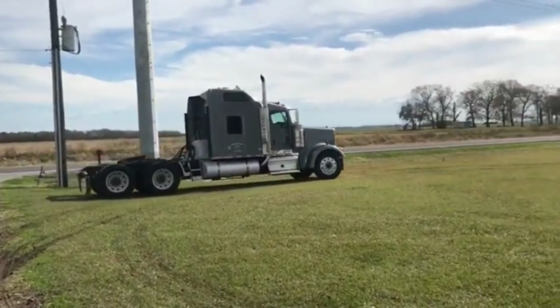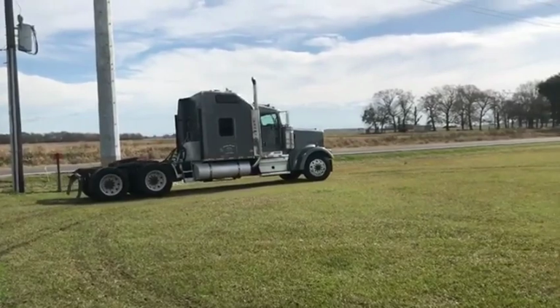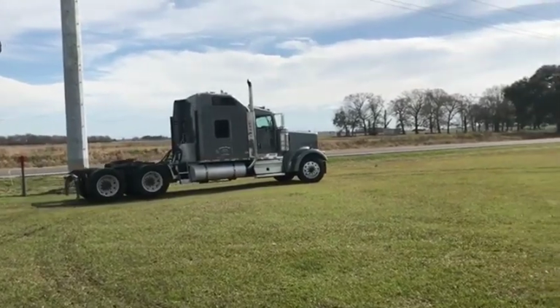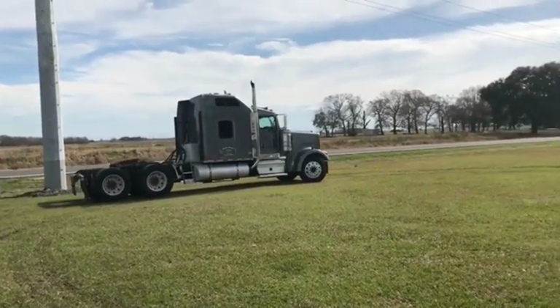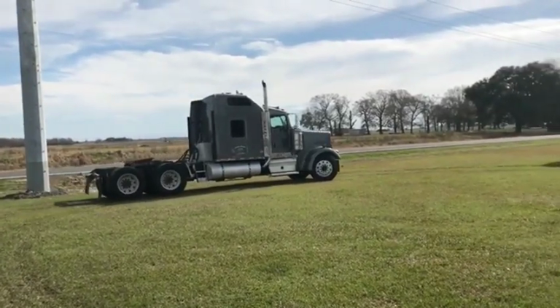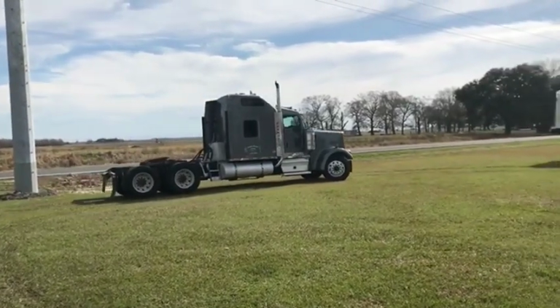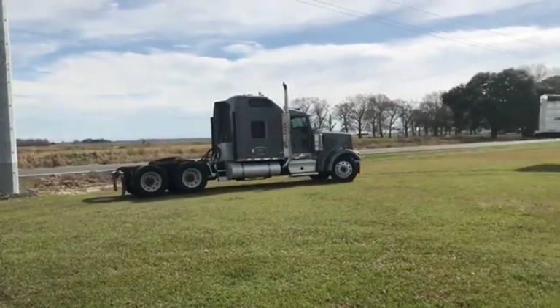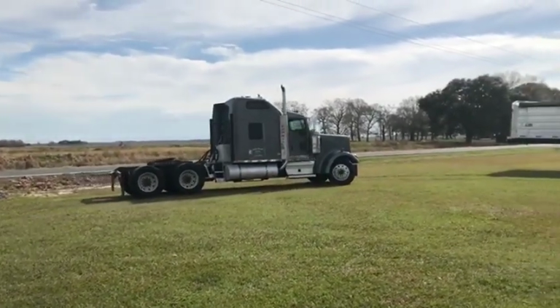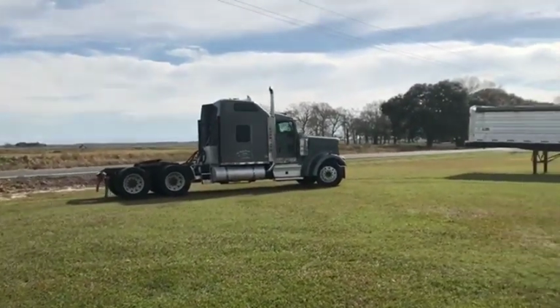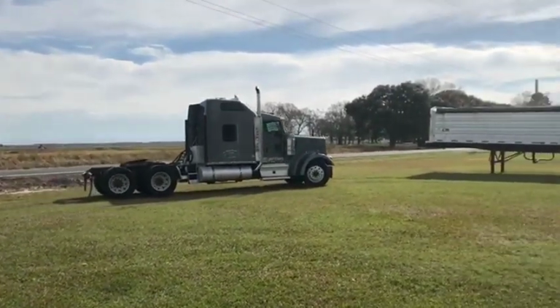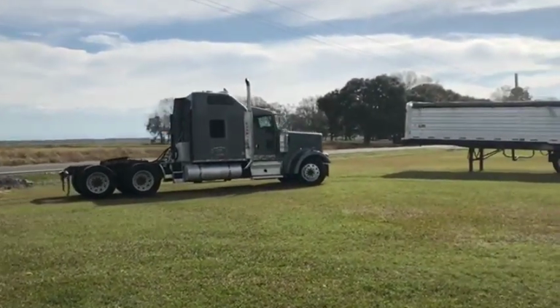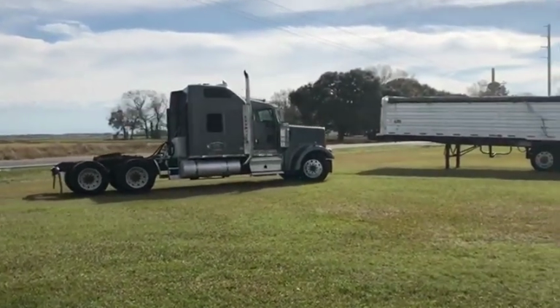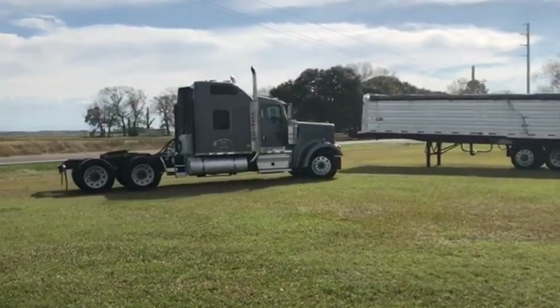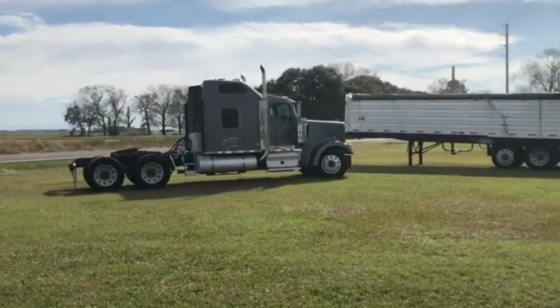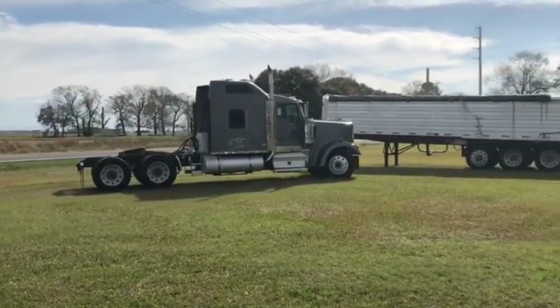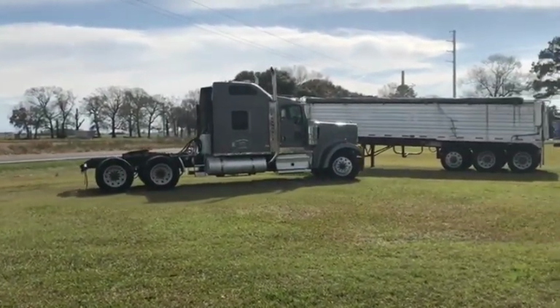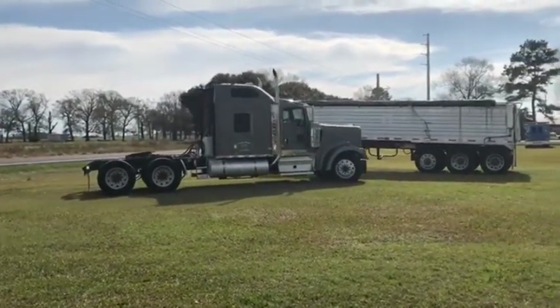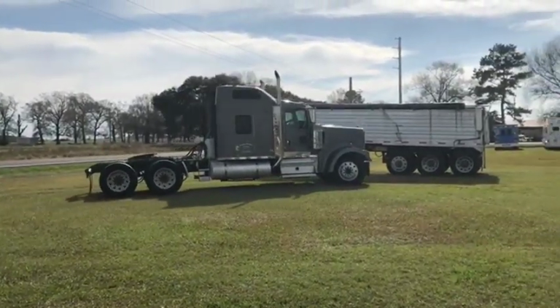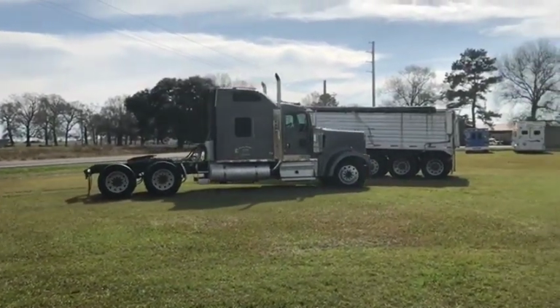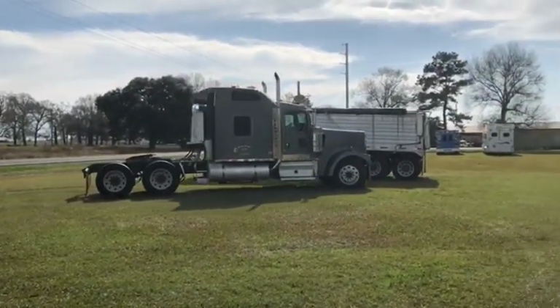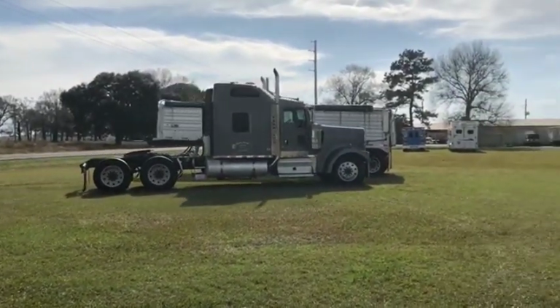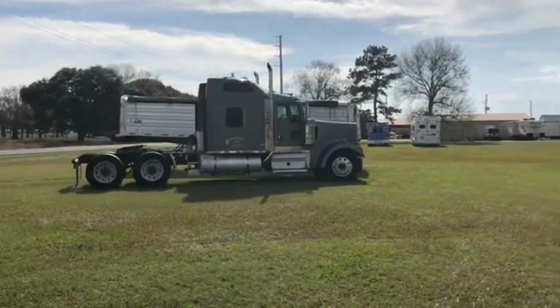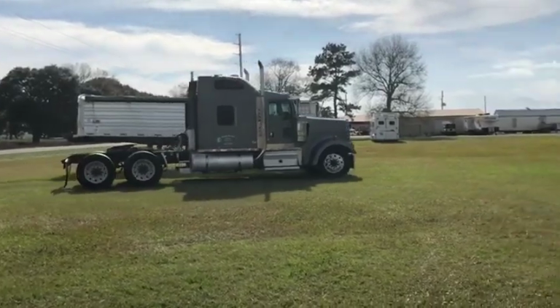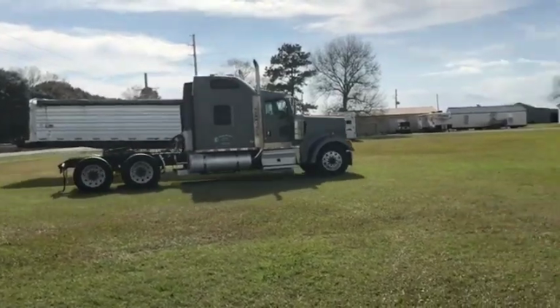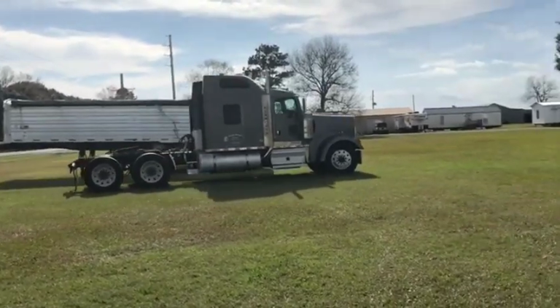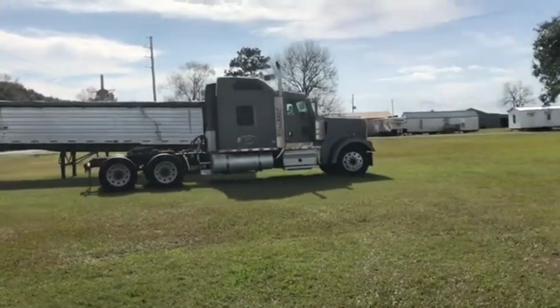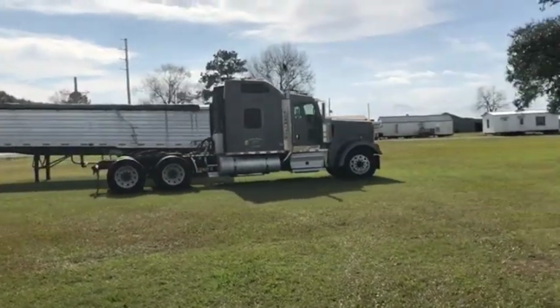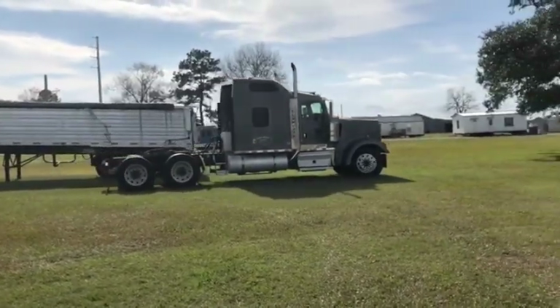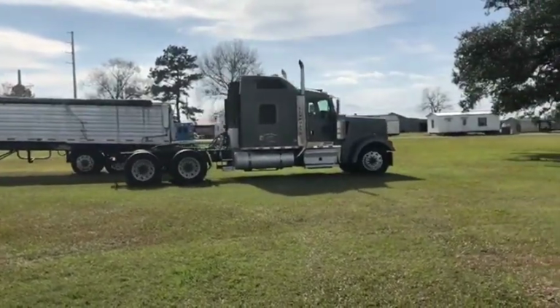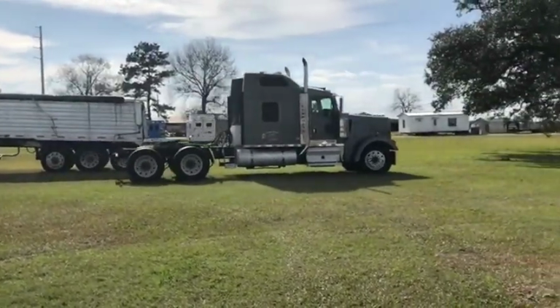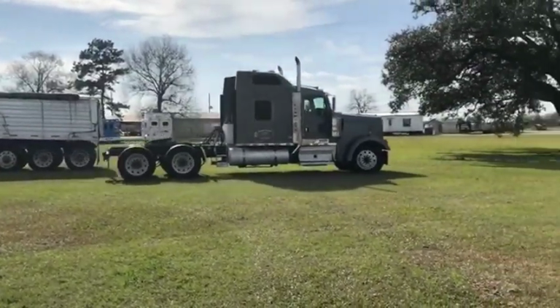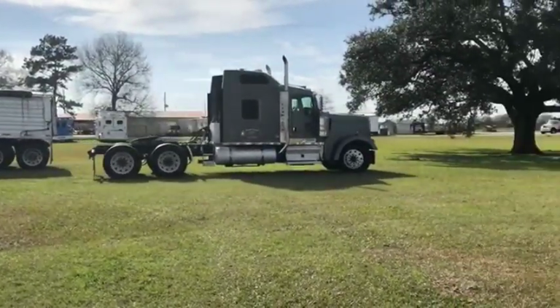It has that ISX Cummins 475 horse diesel engine — that's a very nice, very prestigious engine. It does have that 13-speed Eaton Fuller transmission.